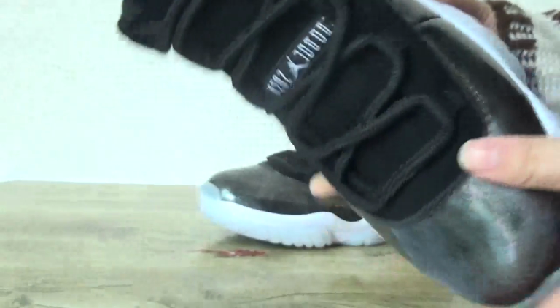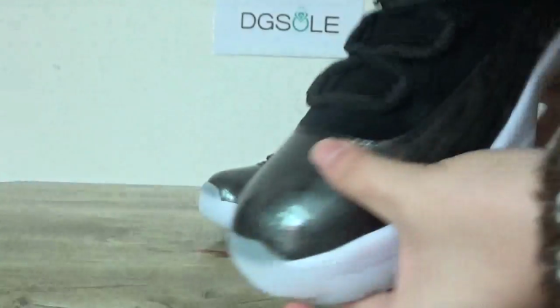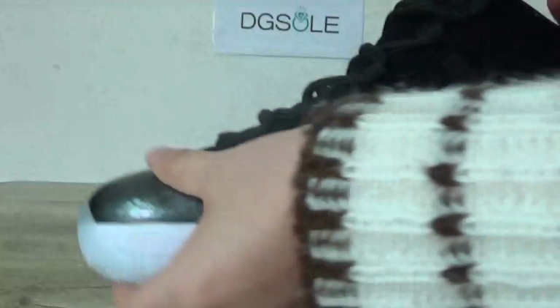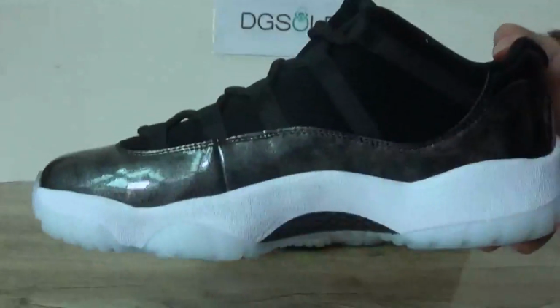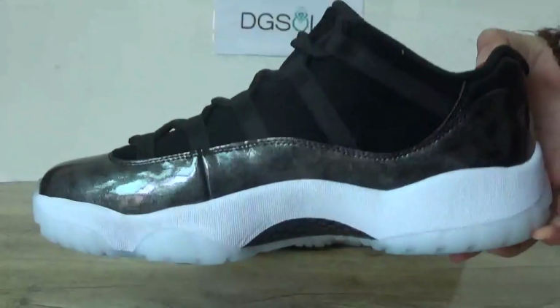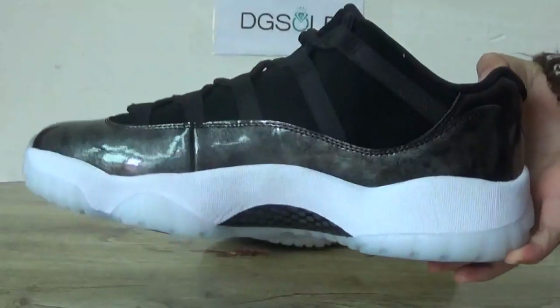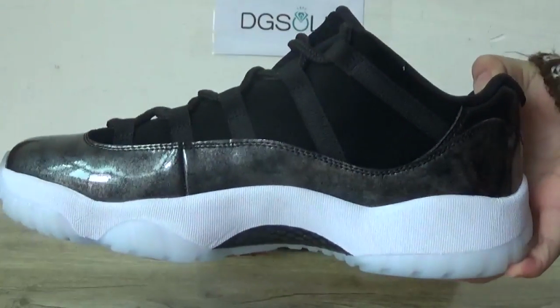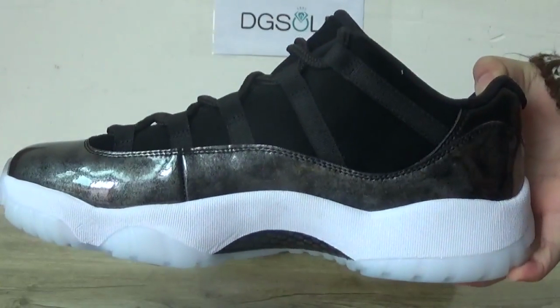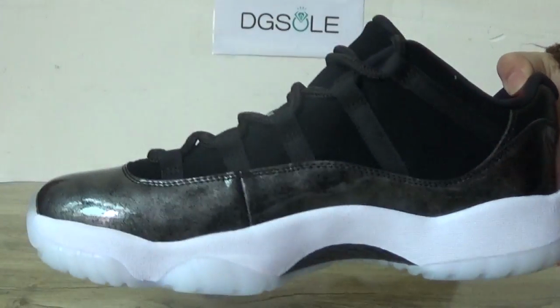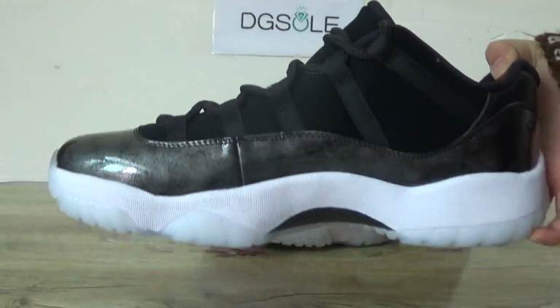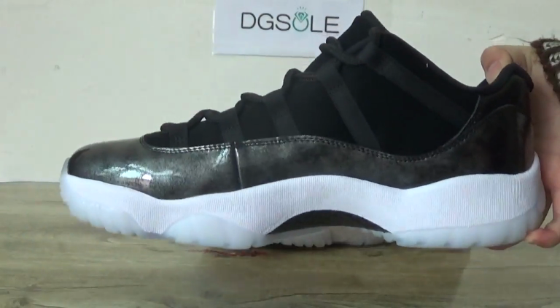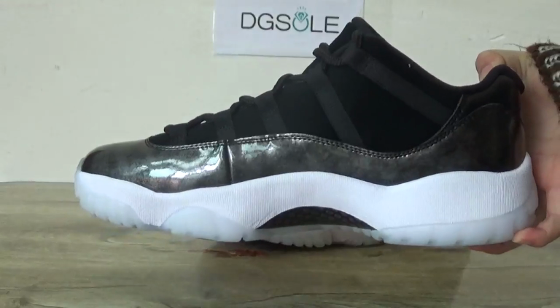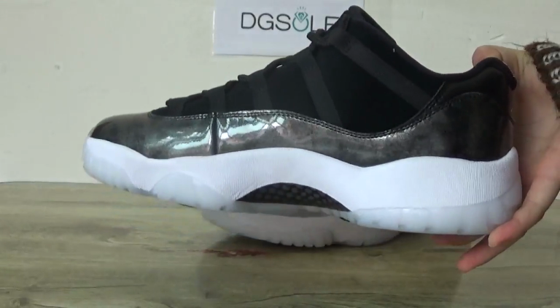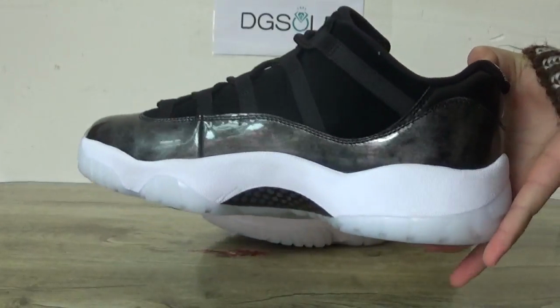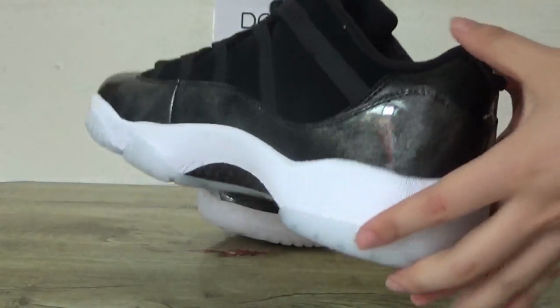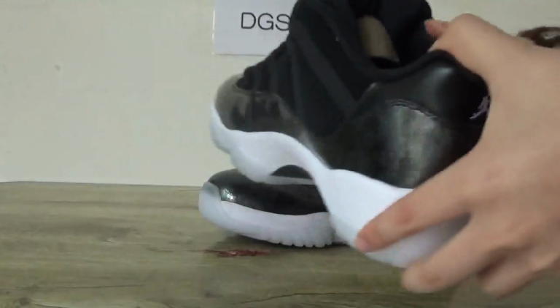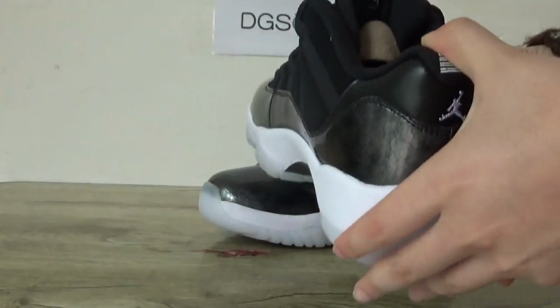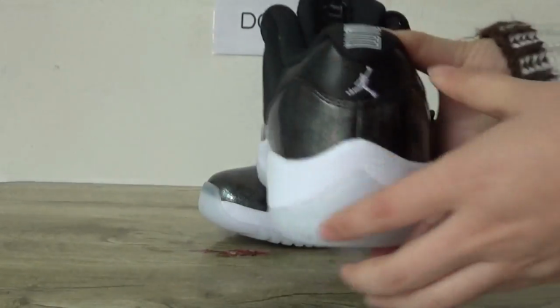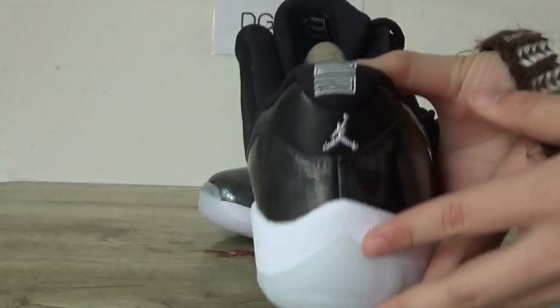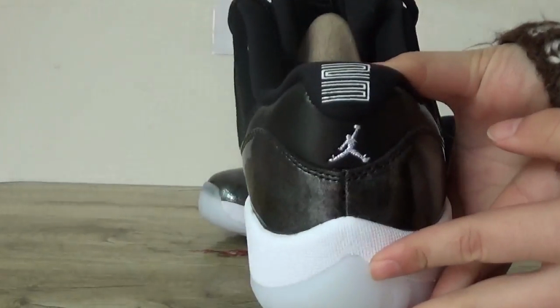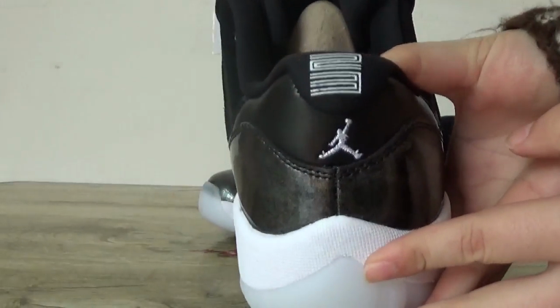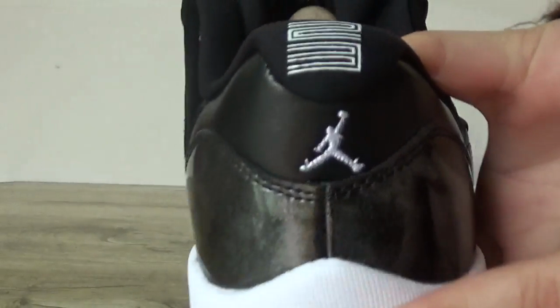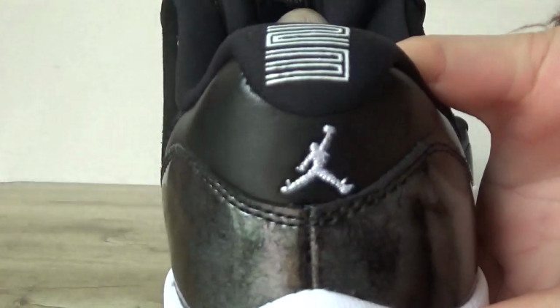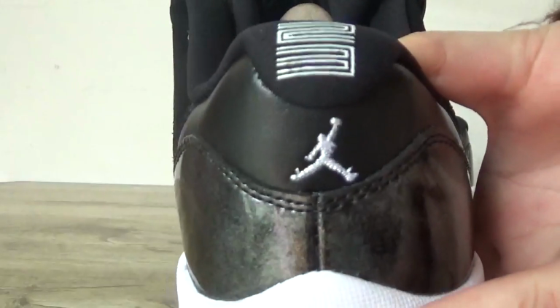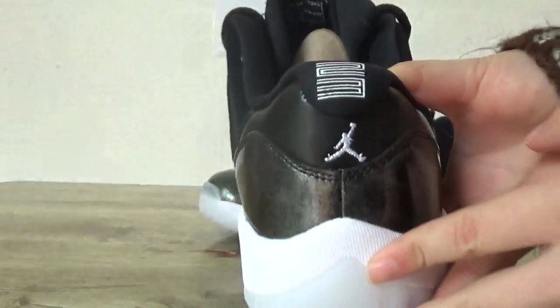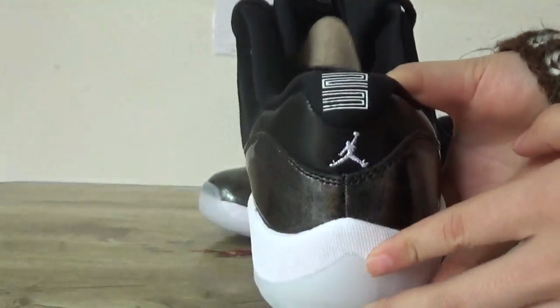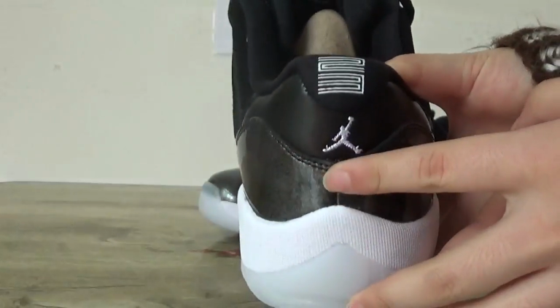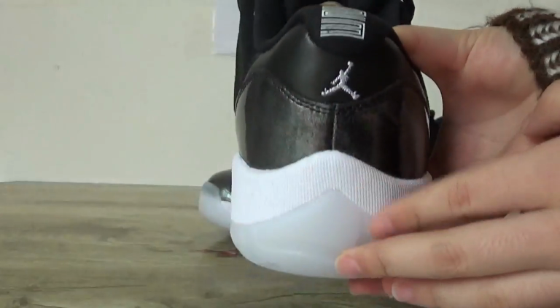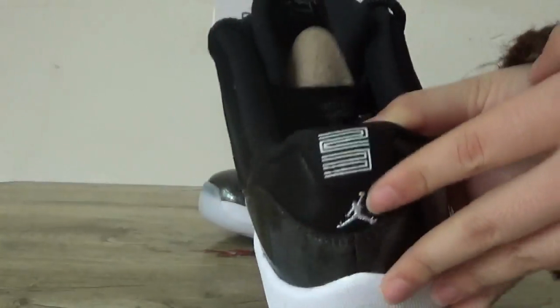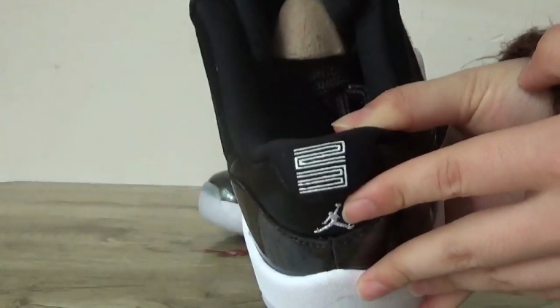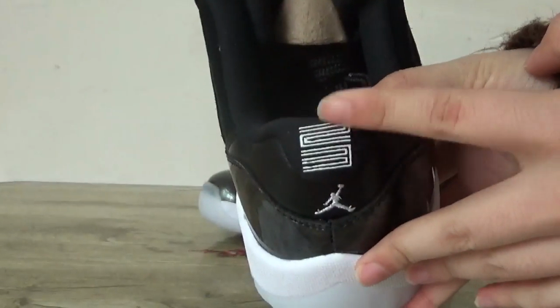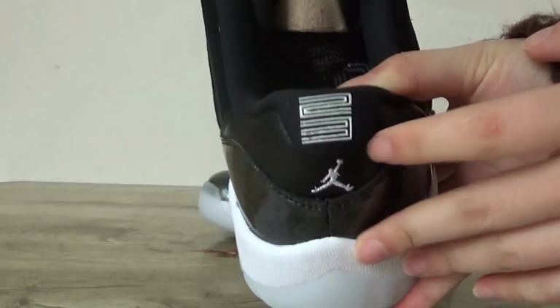Now catch the other side and the back. Here you can catch the Jumpman logo on the back heel and also the number 23.